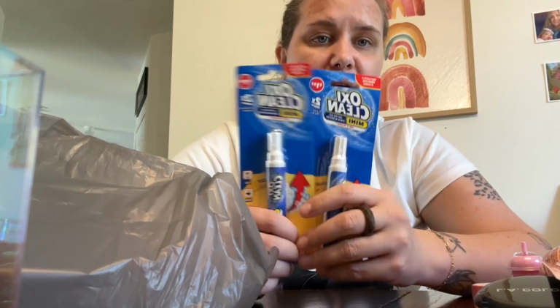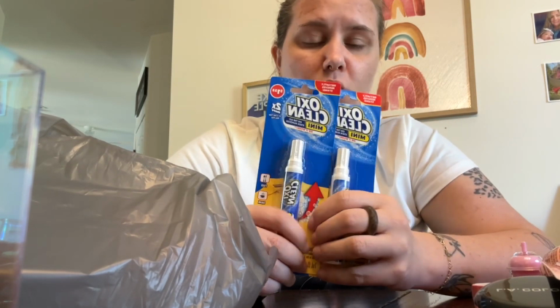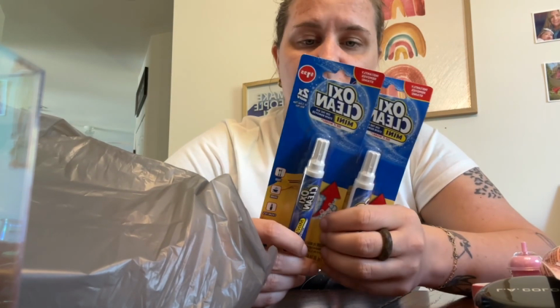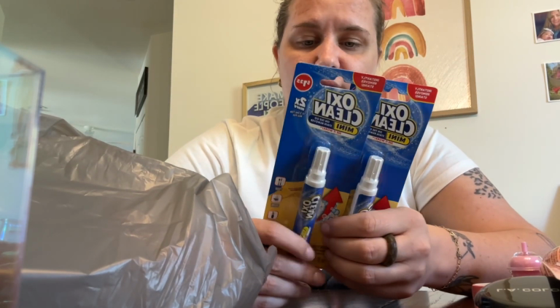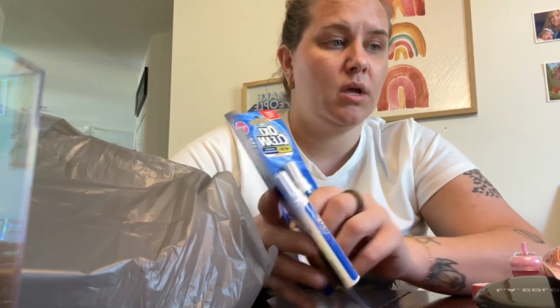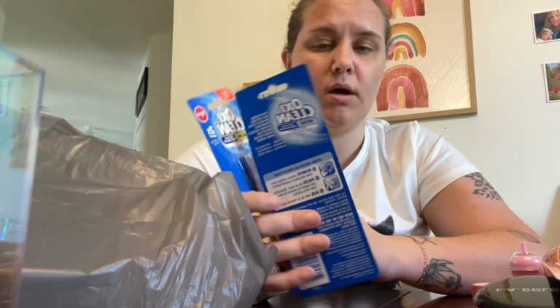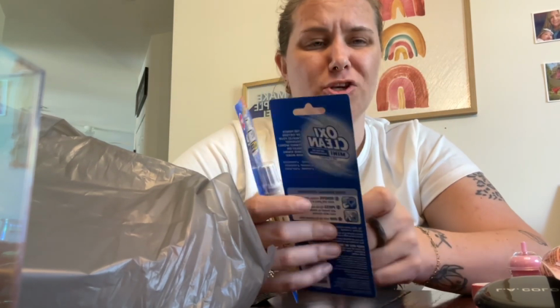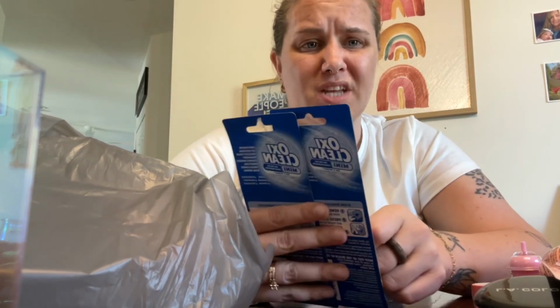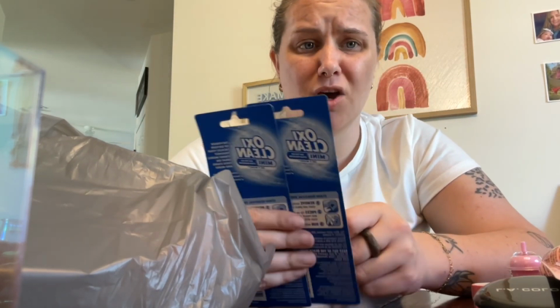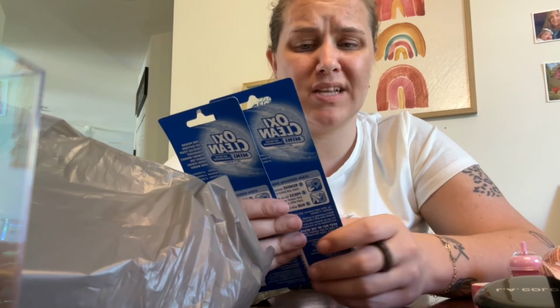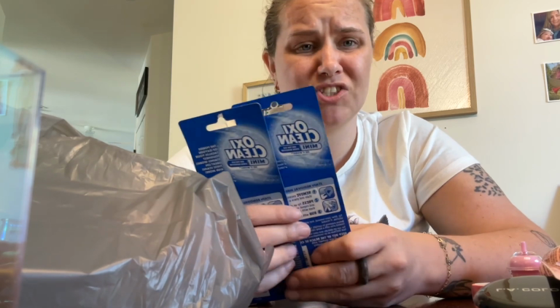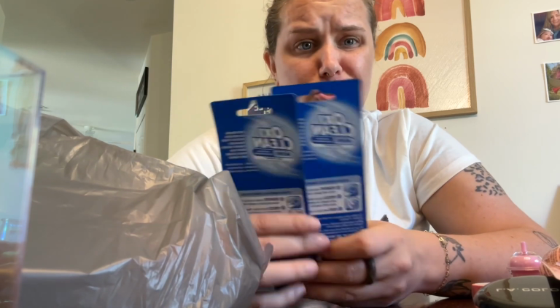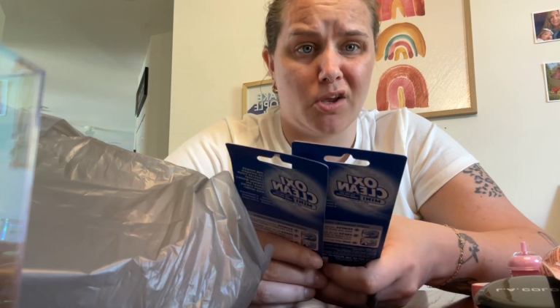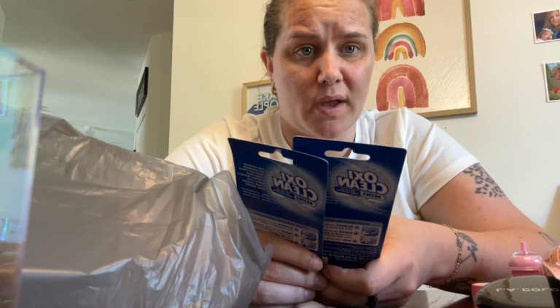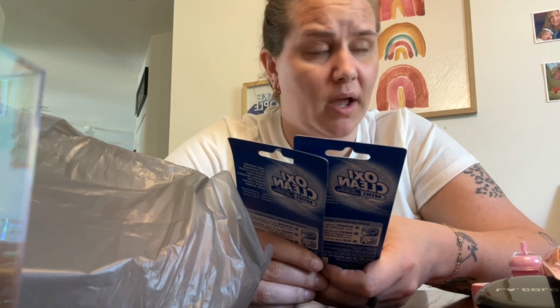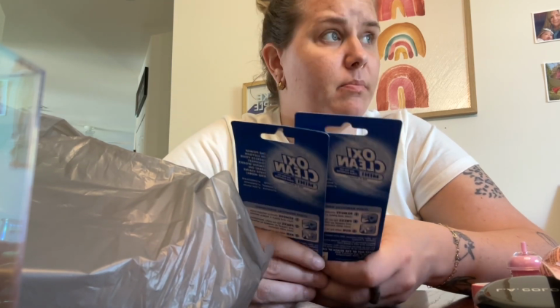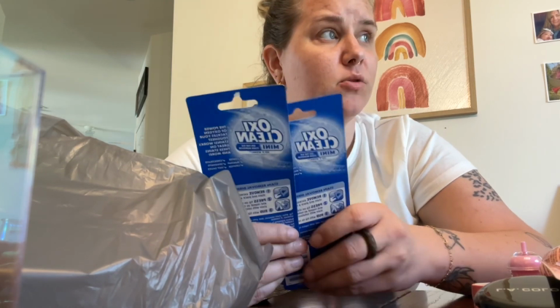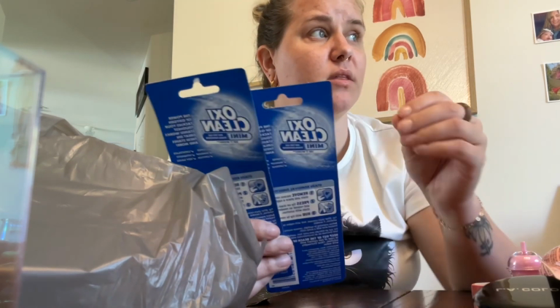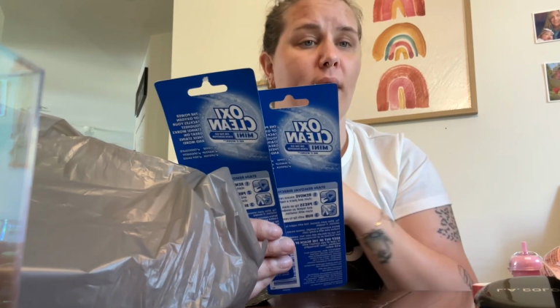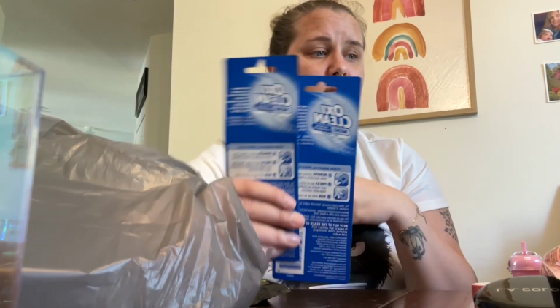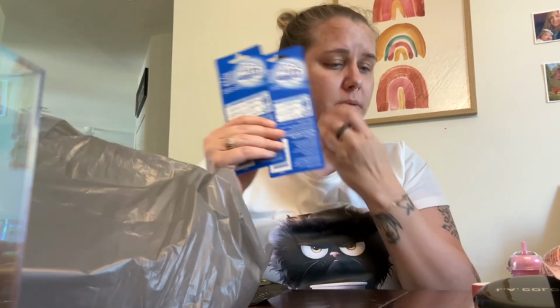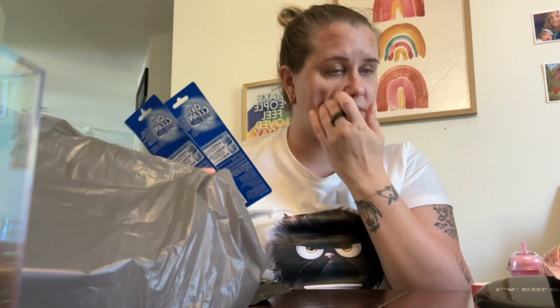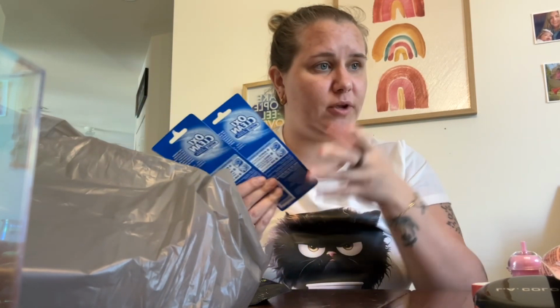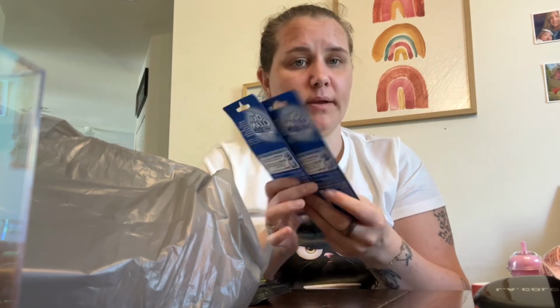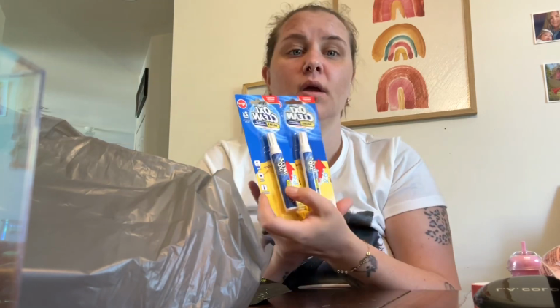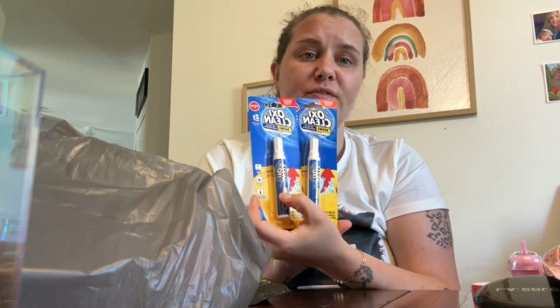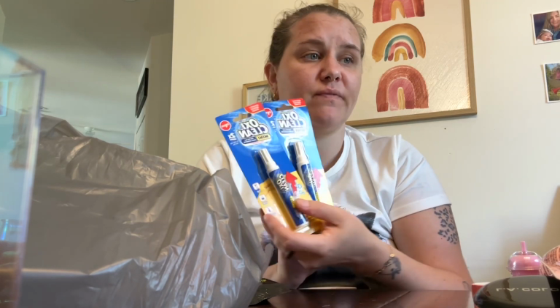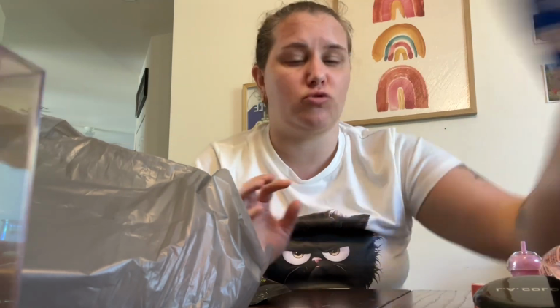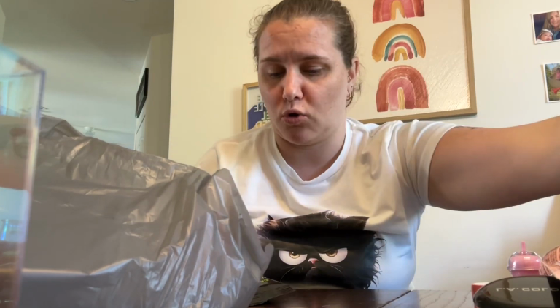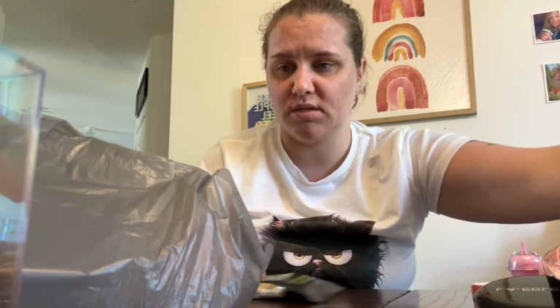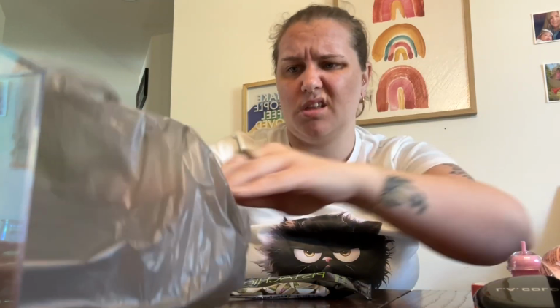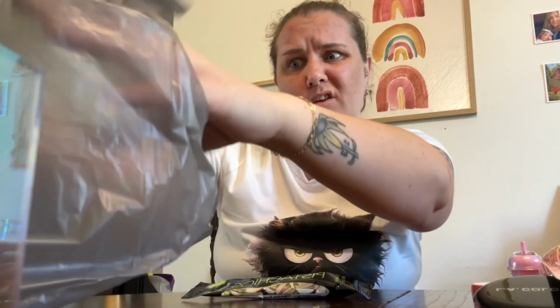I picked up these OxiClean stain-fighting to-go pins. I usually do the Tide to Go but those just aren't great. I do like these little wipes though, and OxiClean is really good so I figured I could use them.